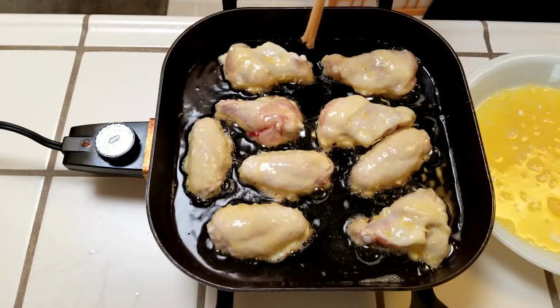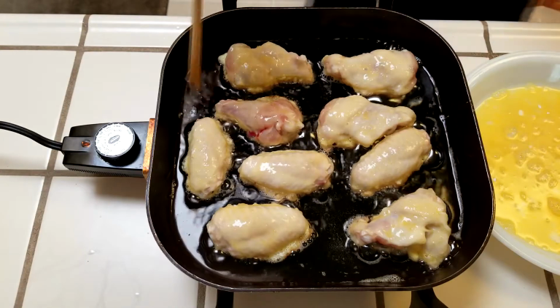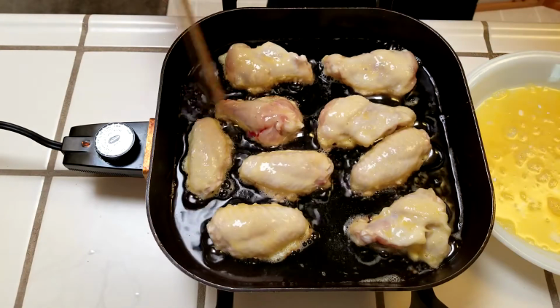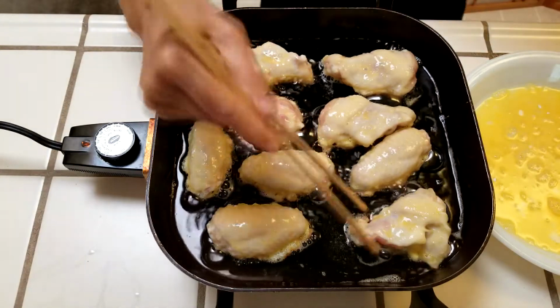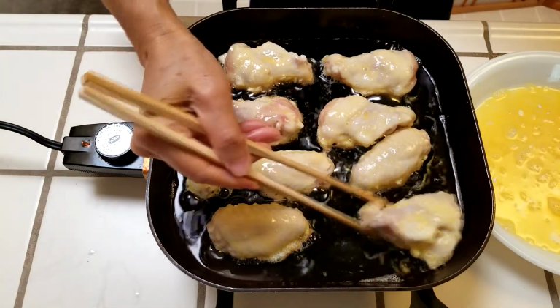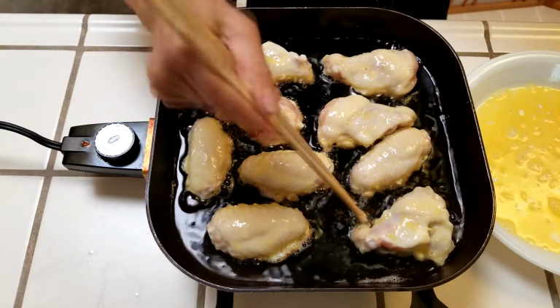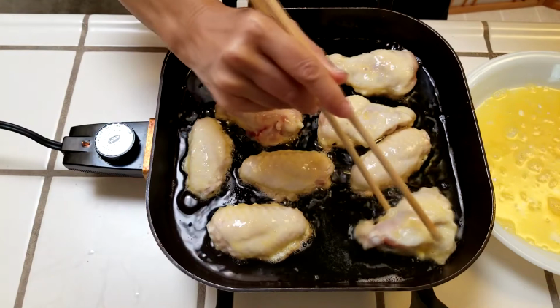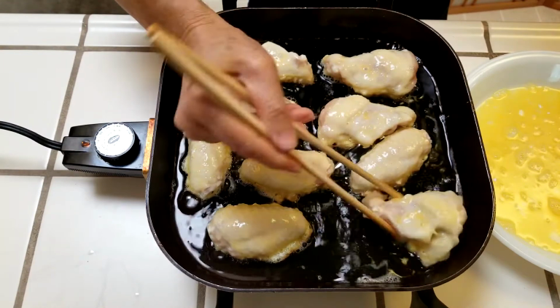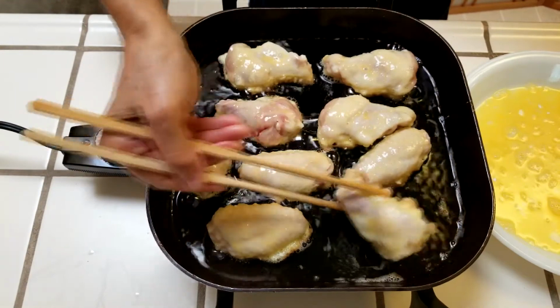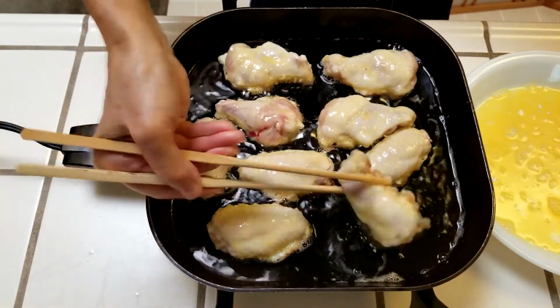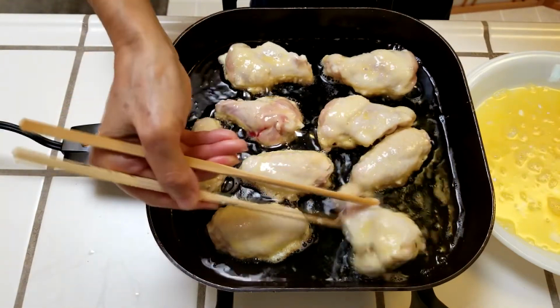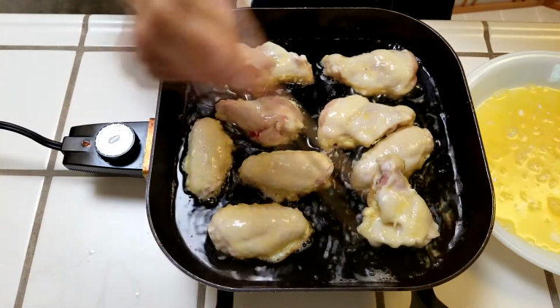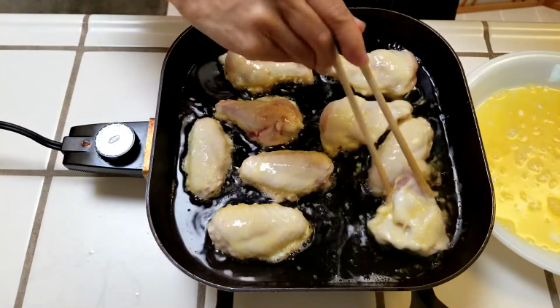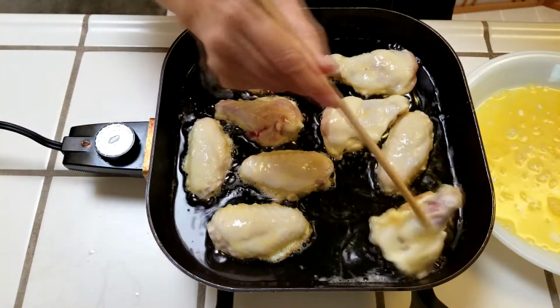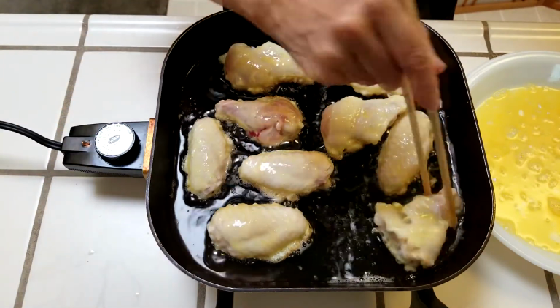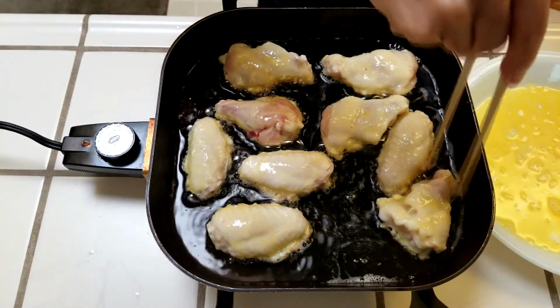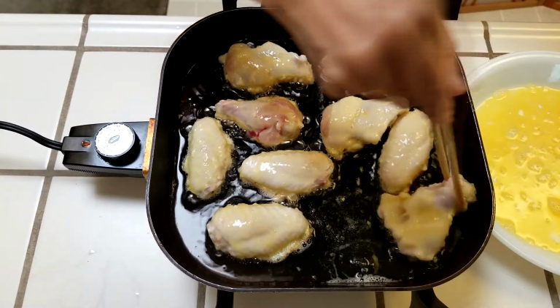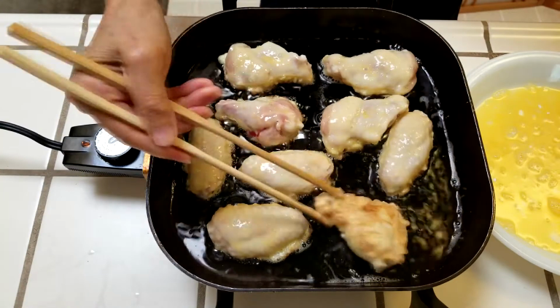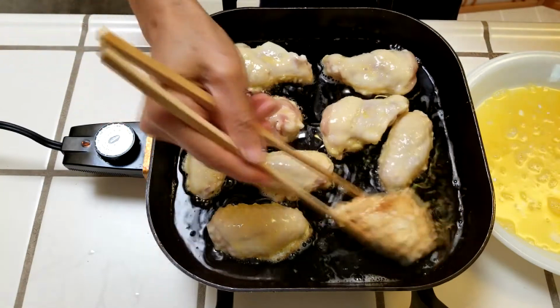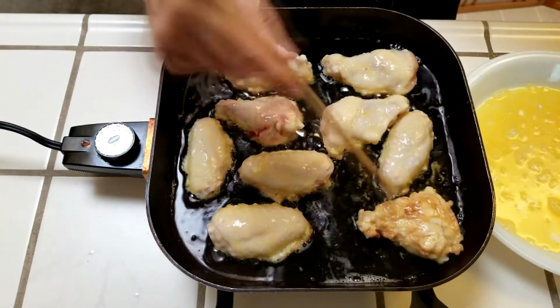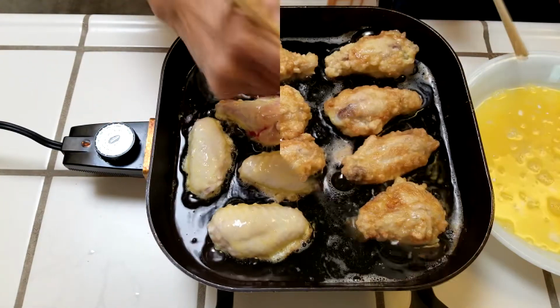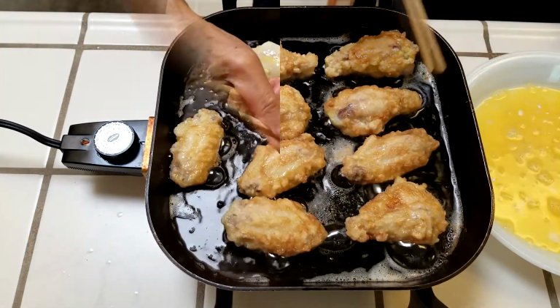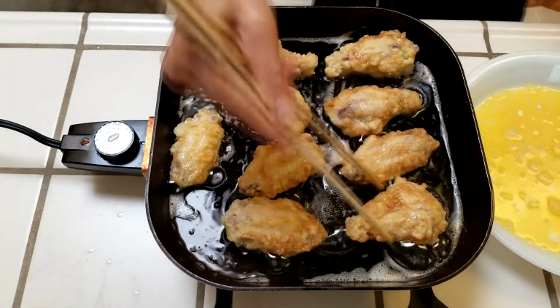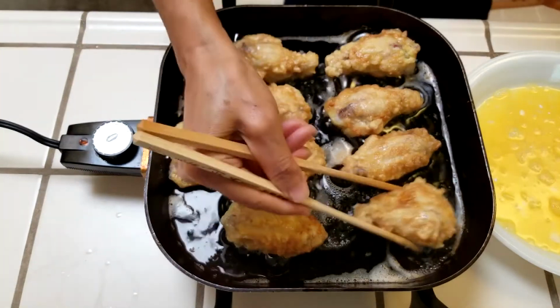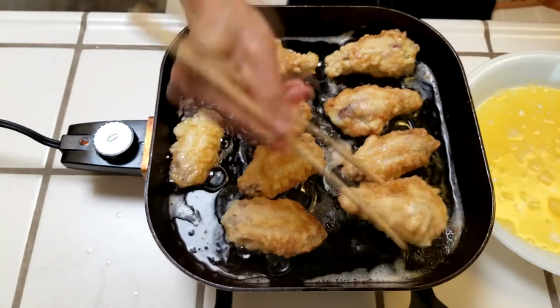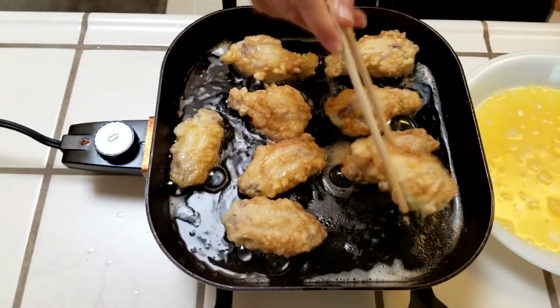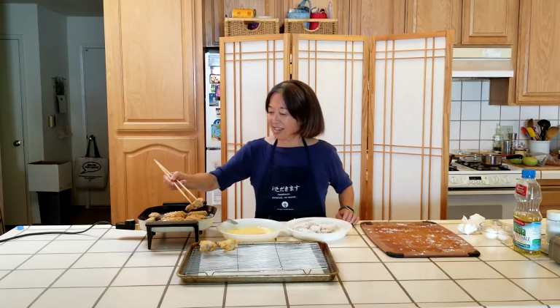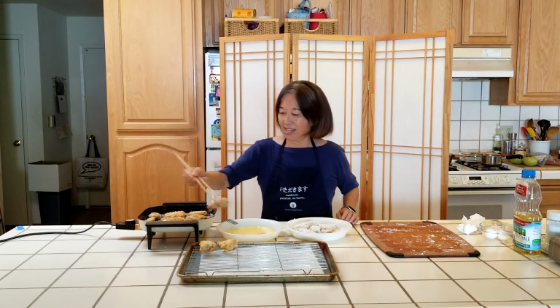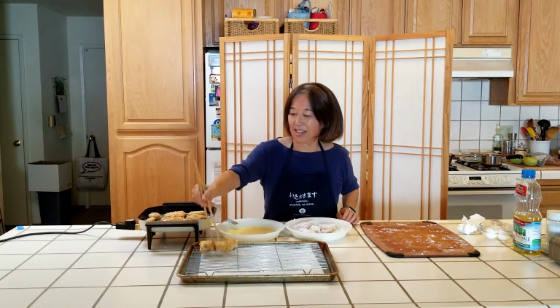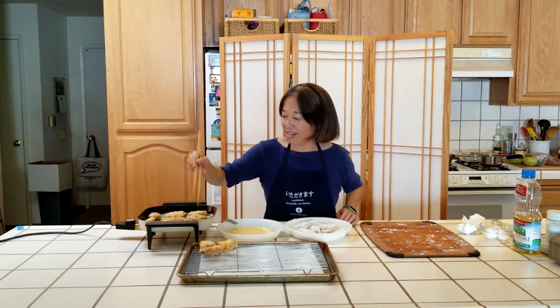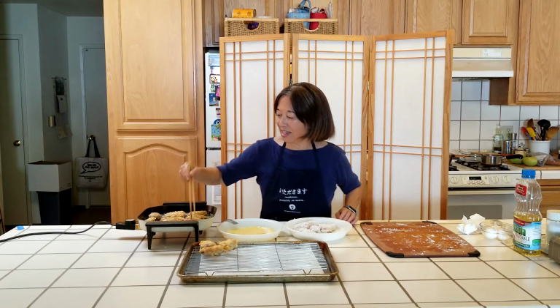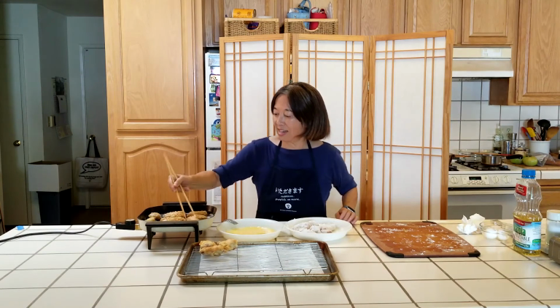Once they've been cooking for two to three minutes, check to see if they are golden brown, and then turn them over. Watch out for grease spurts. When they are nice and brown on both sides, remove them and let them drain on a wire rack or paper towels.